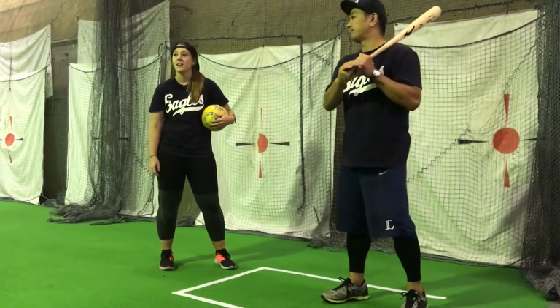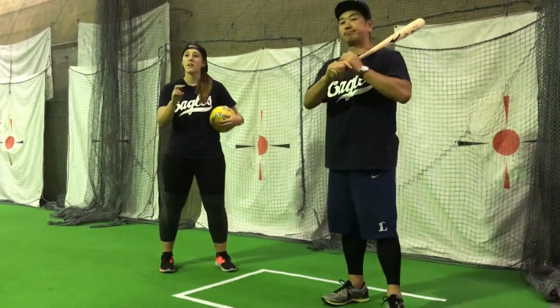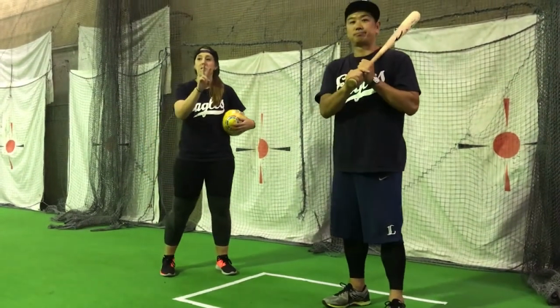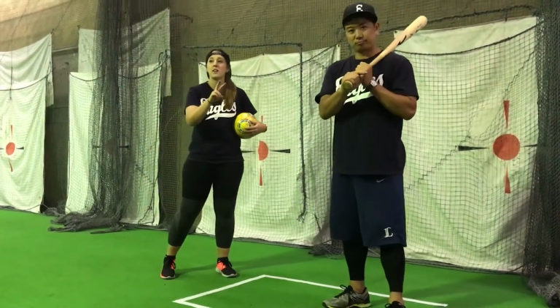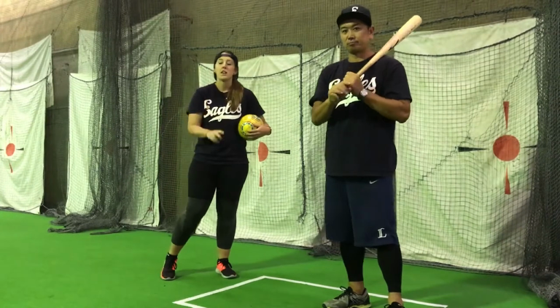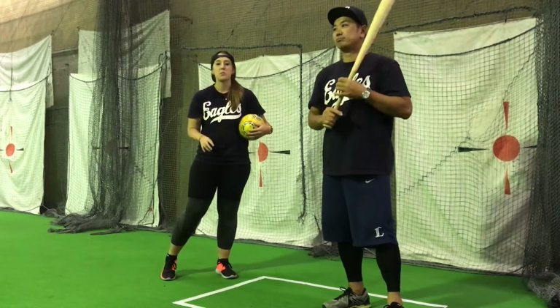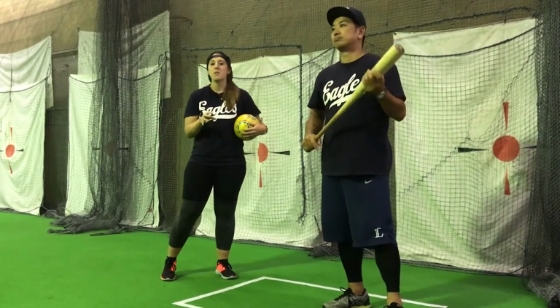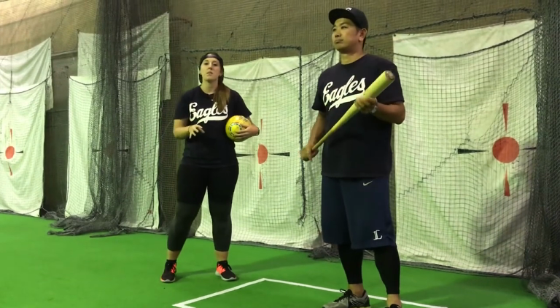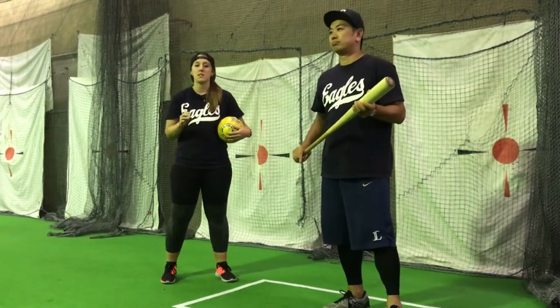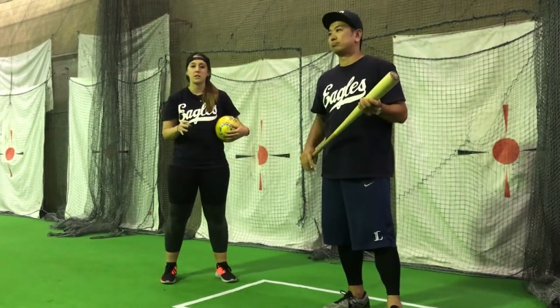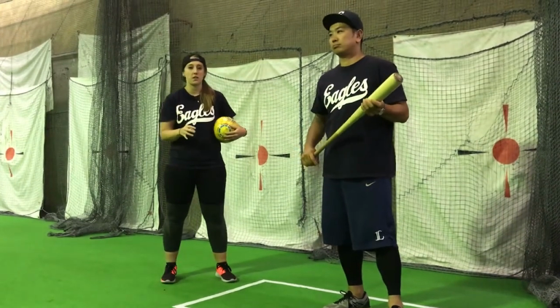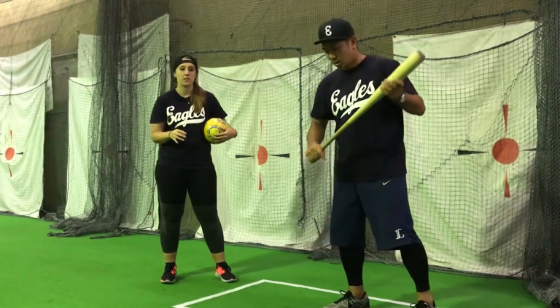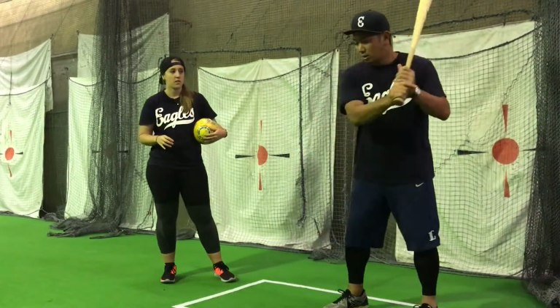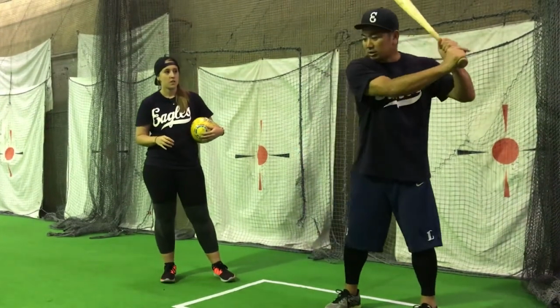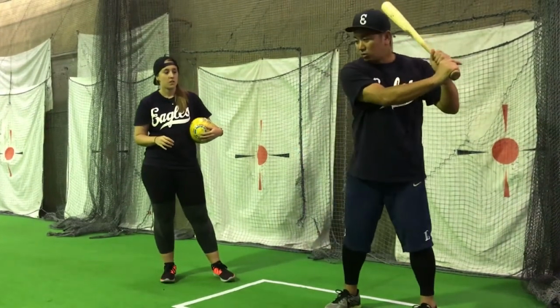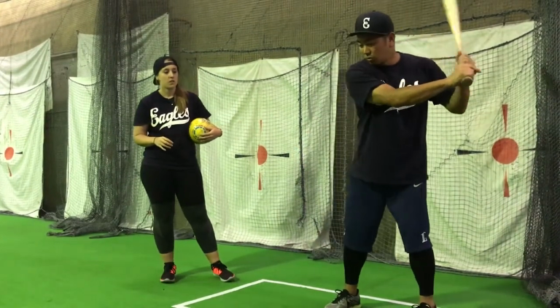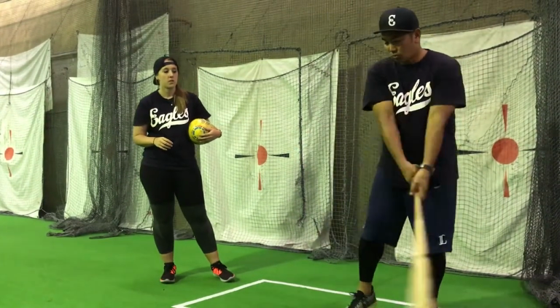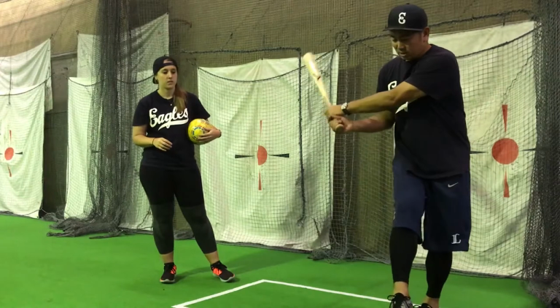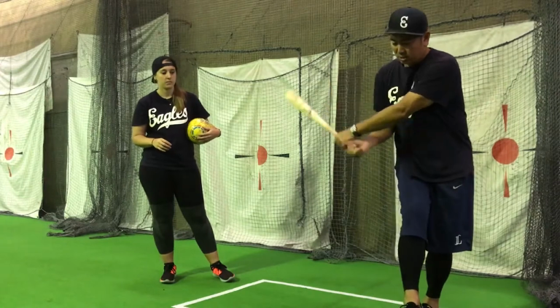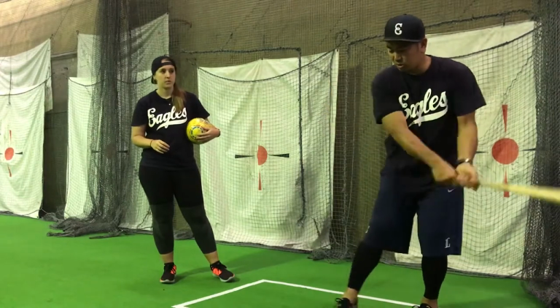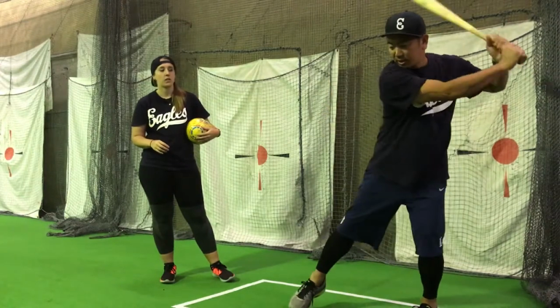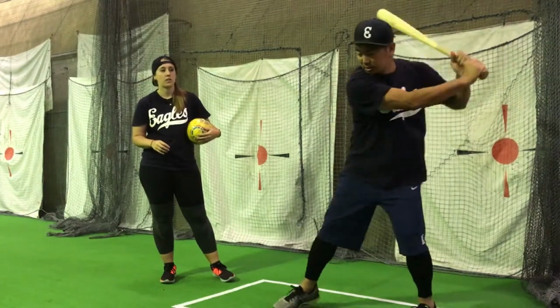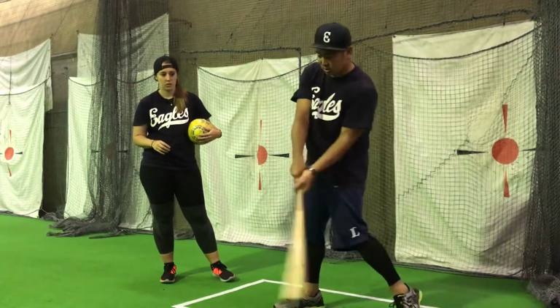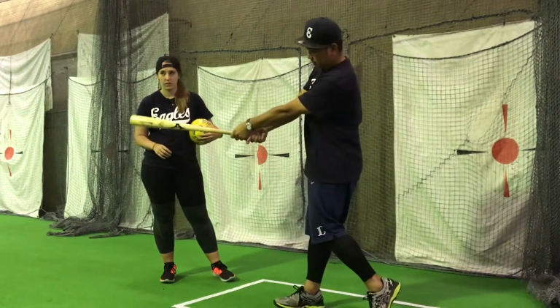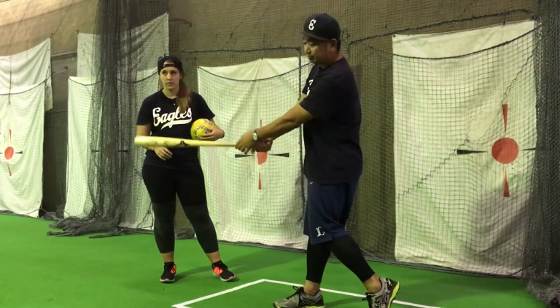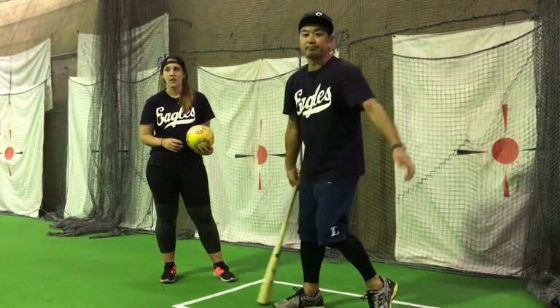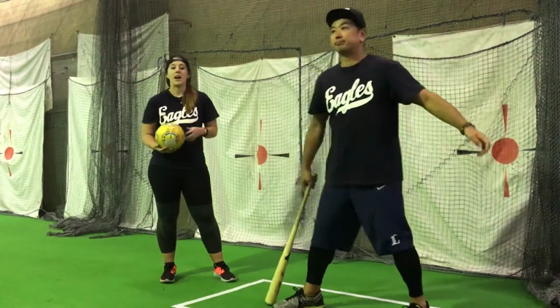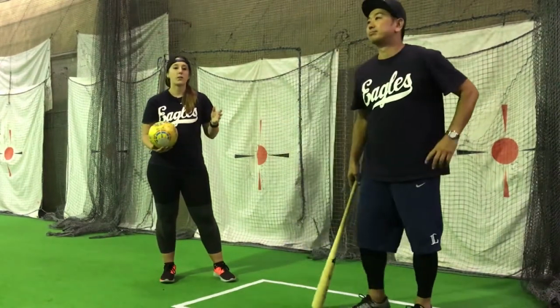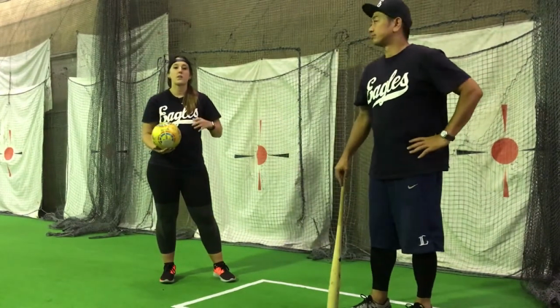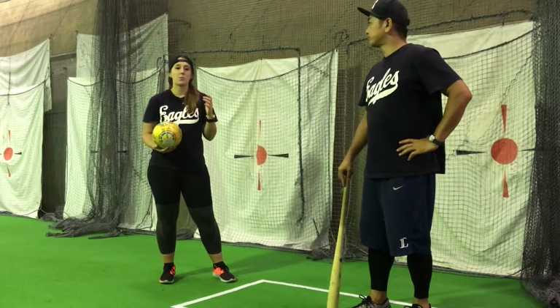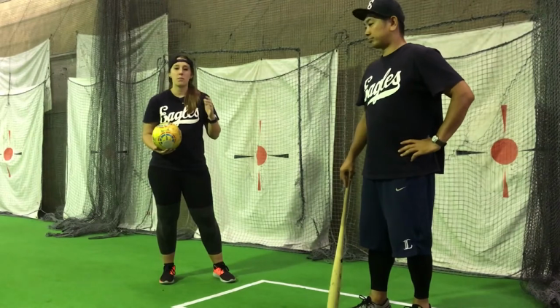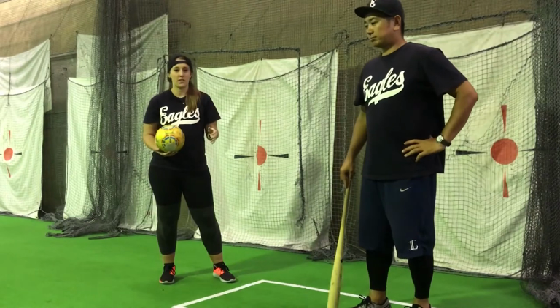Key point number two, it should be the same timing as the three-twist drill. Zero, one, two and swing. And on three, you explode and make contact.